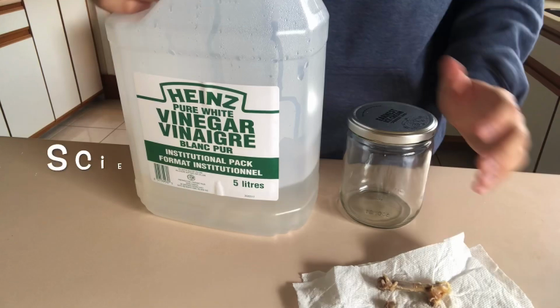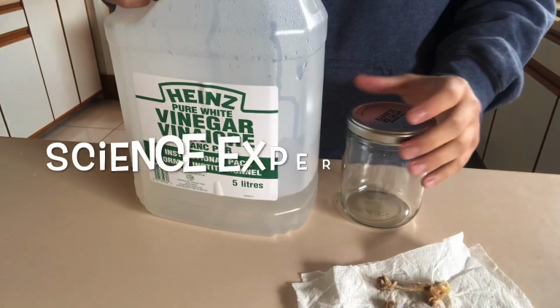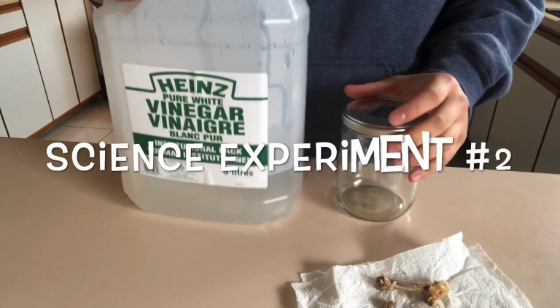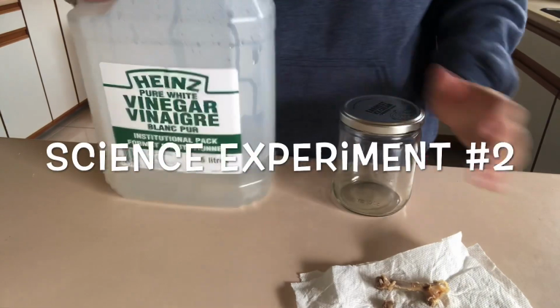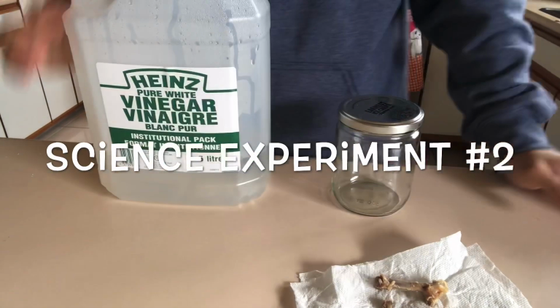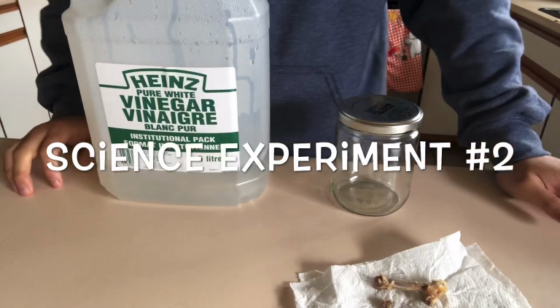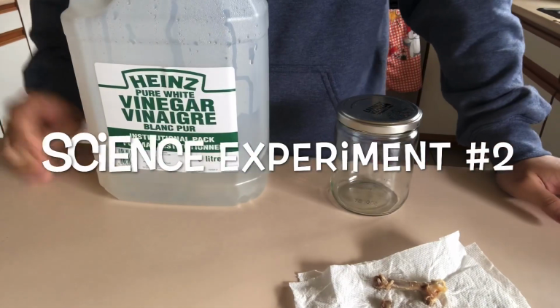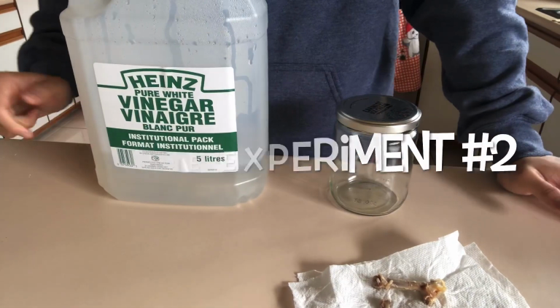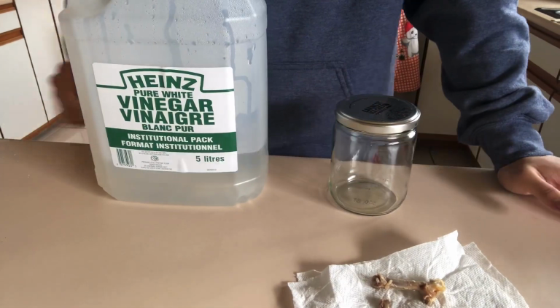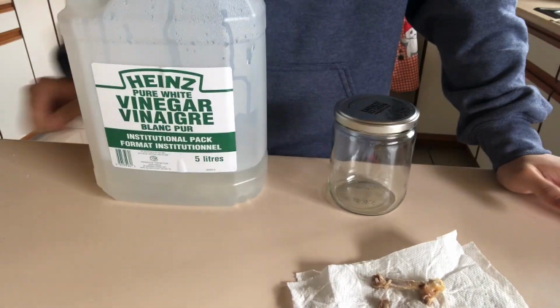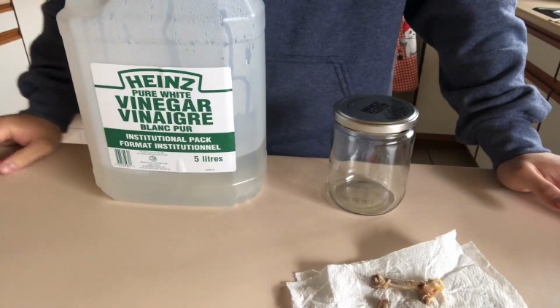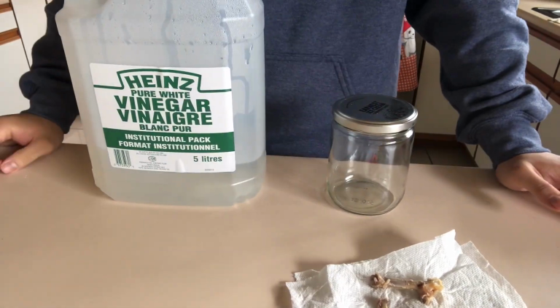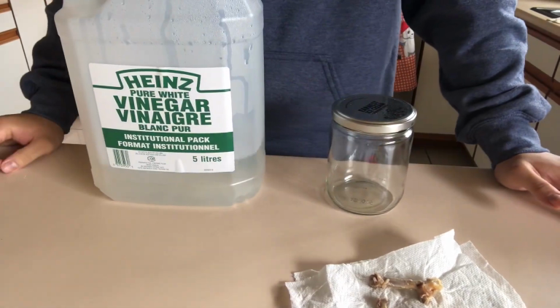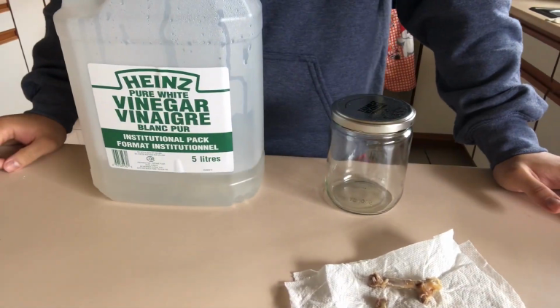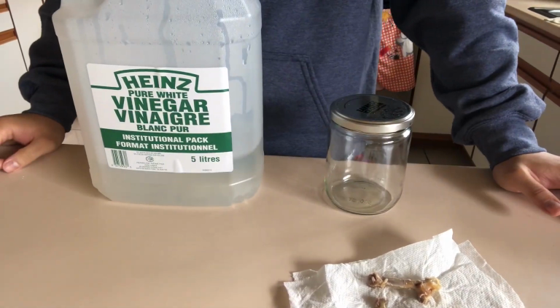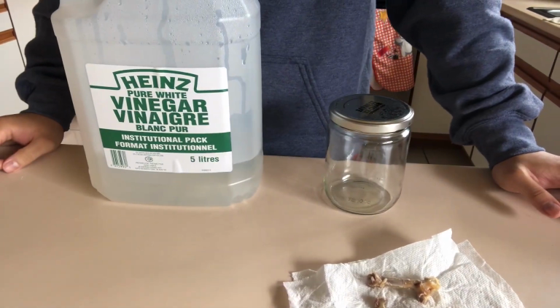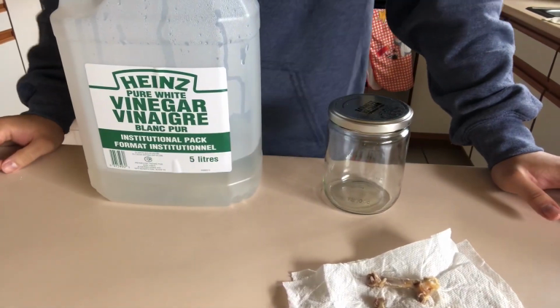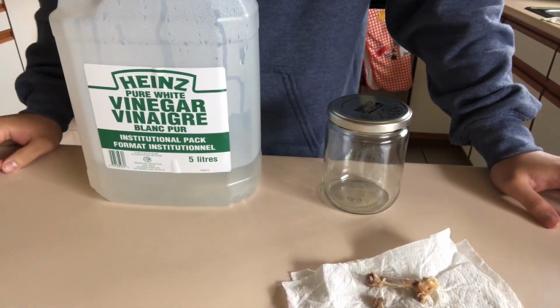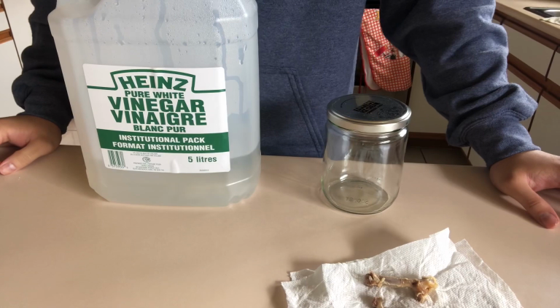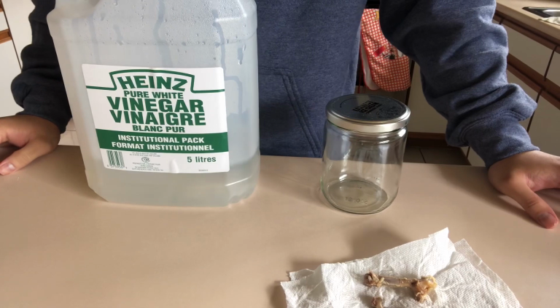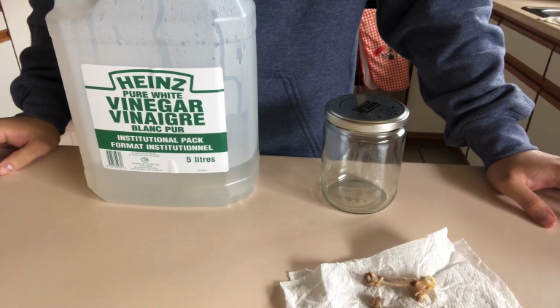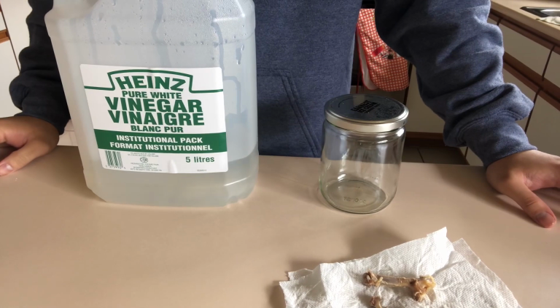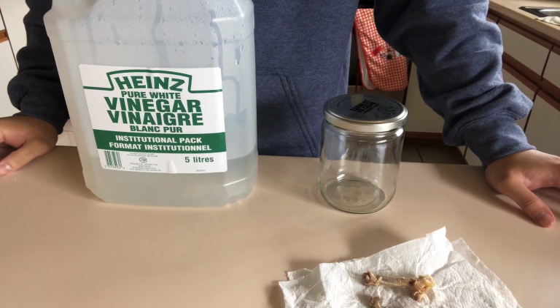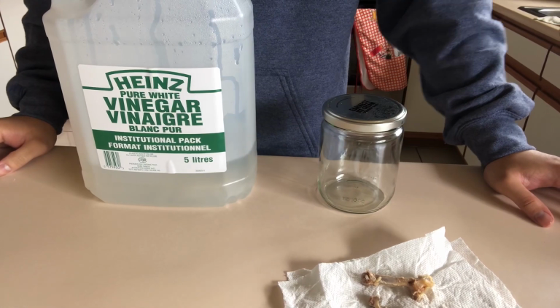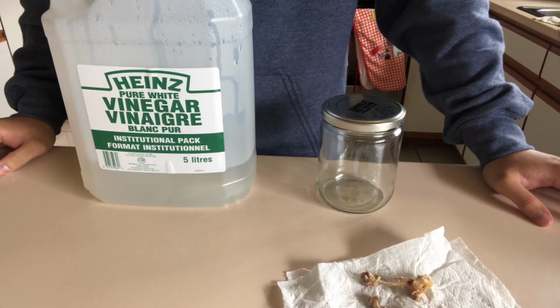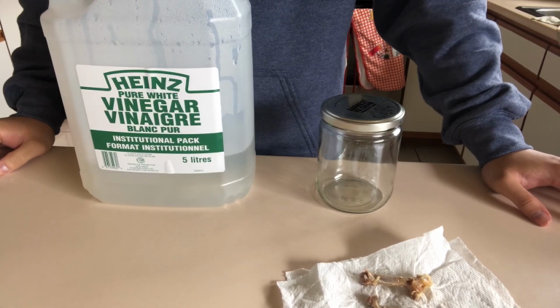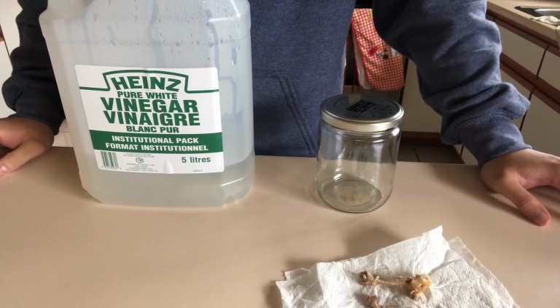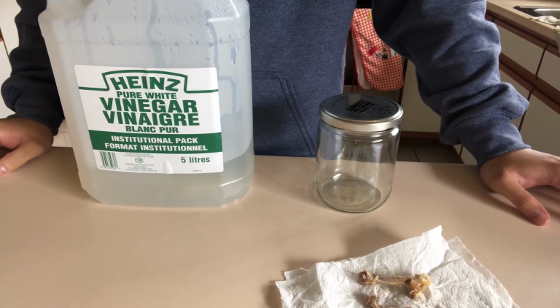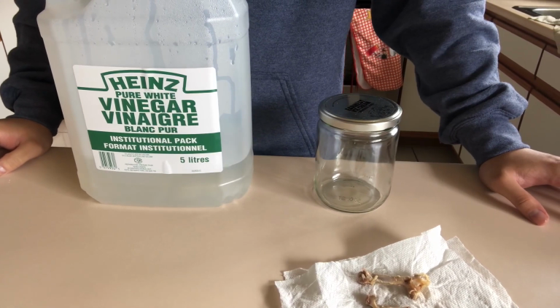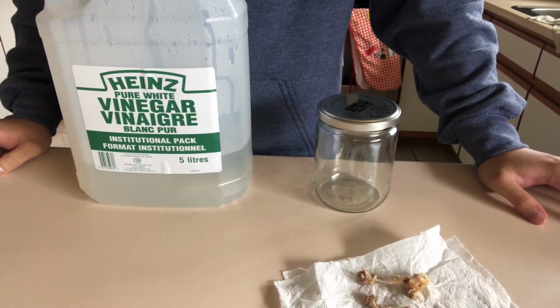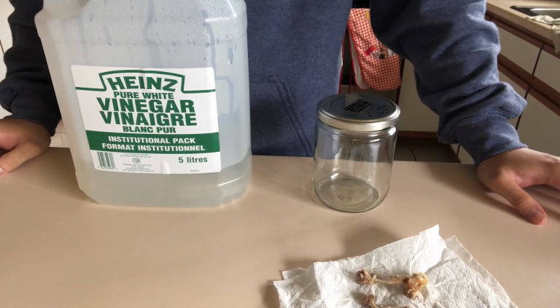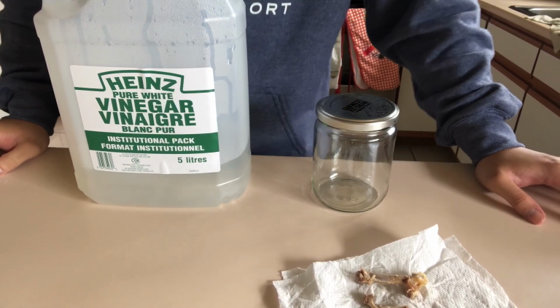Hi Division 6, welcome back to another week of science experiments. This week we're gonna be doing a science experiment on bones.